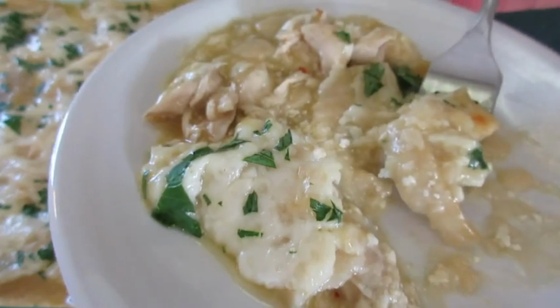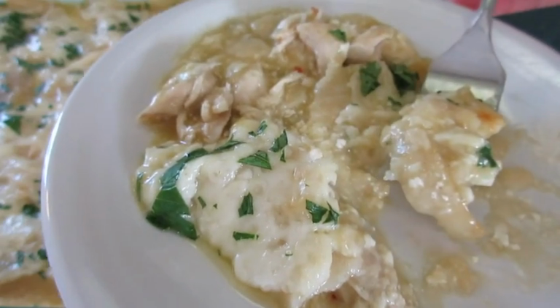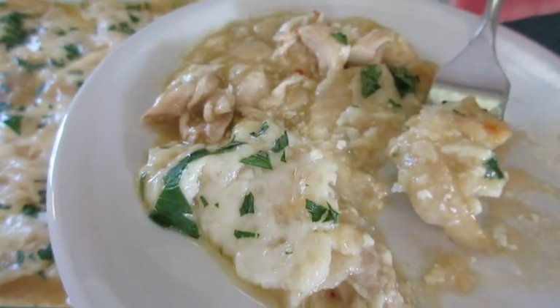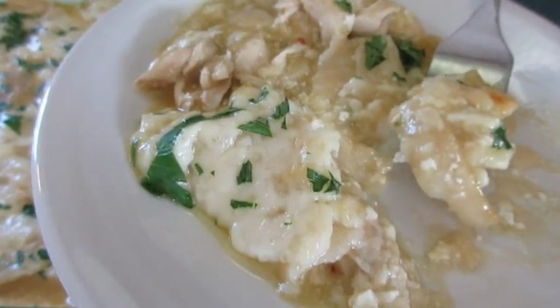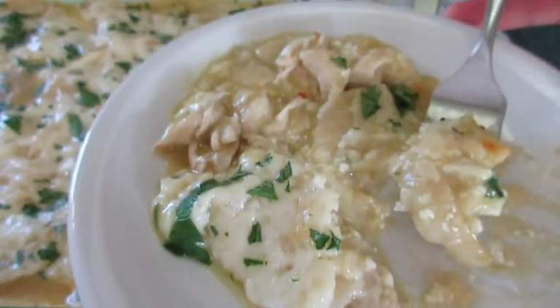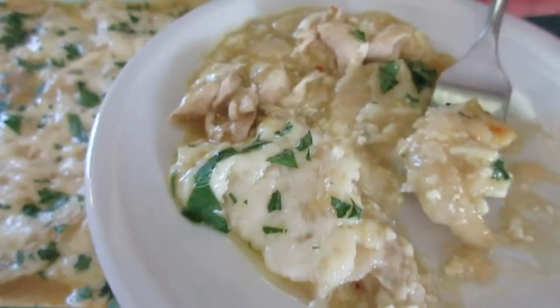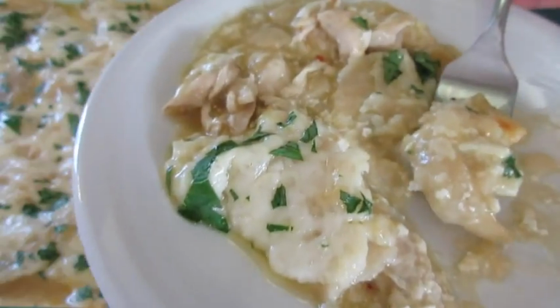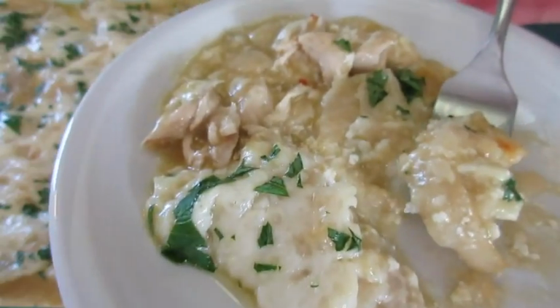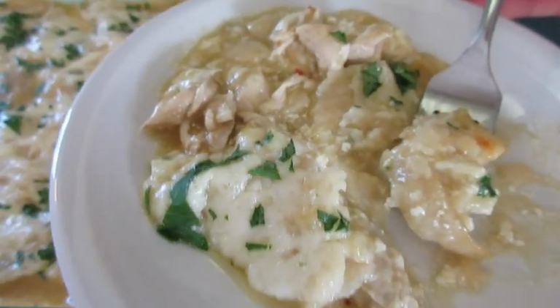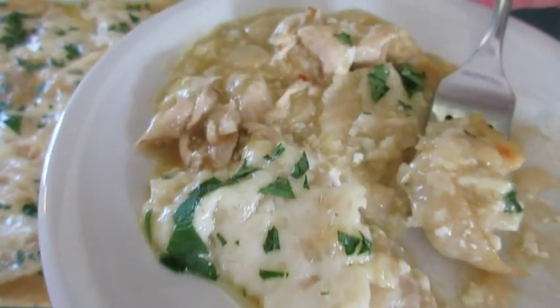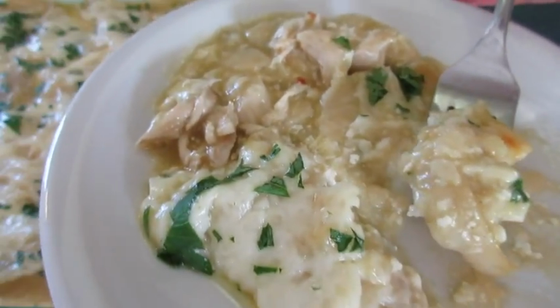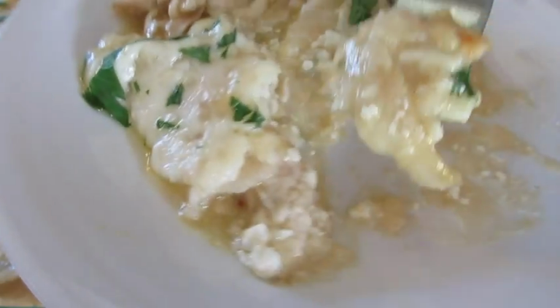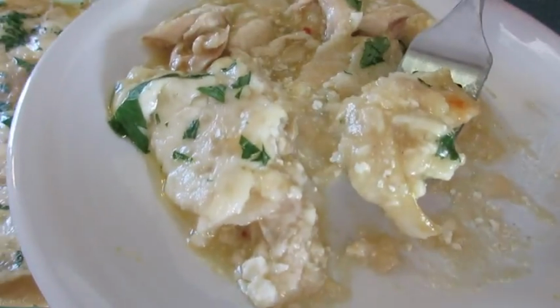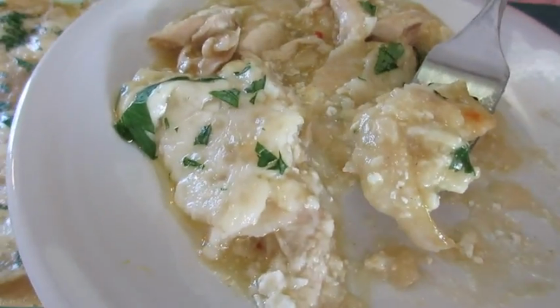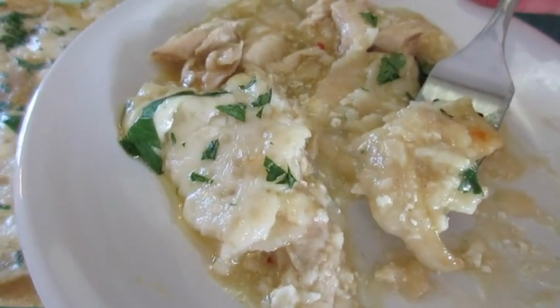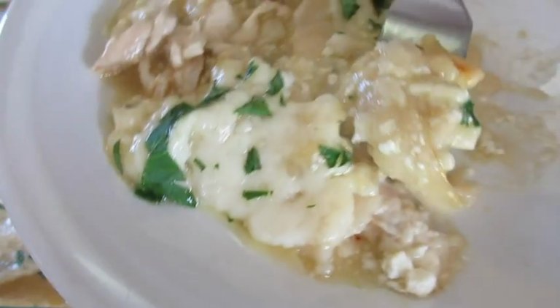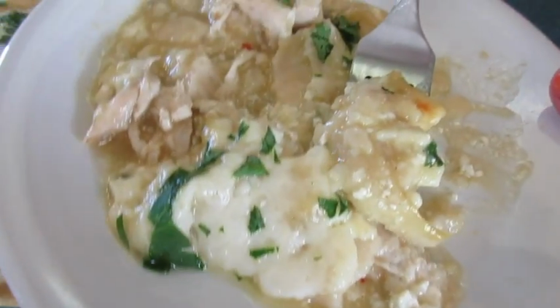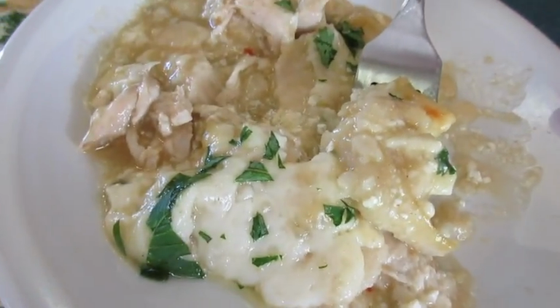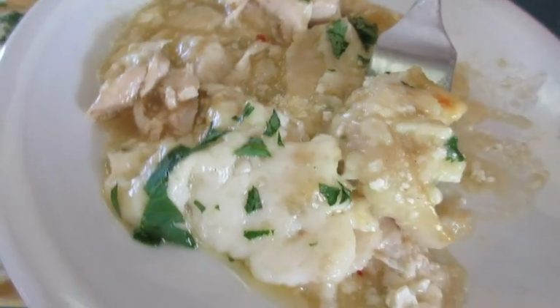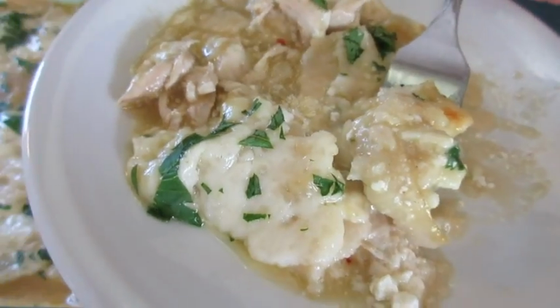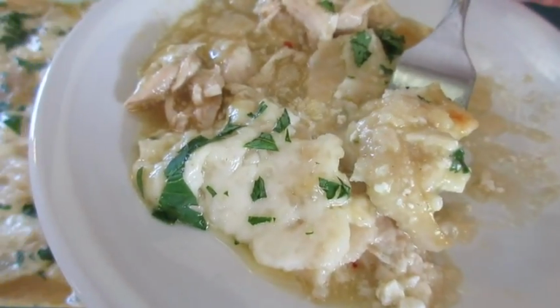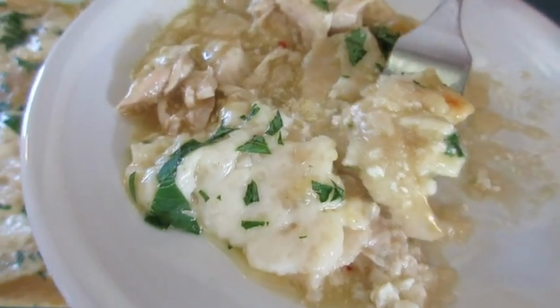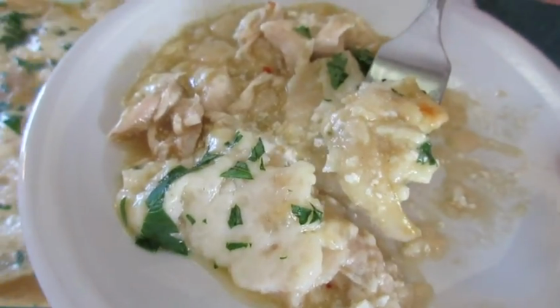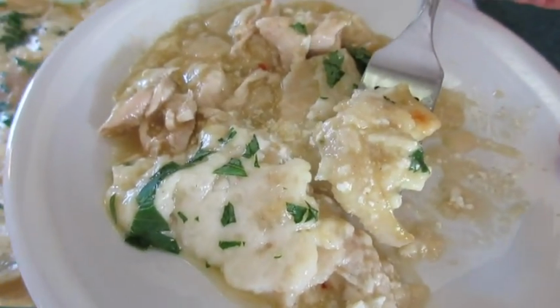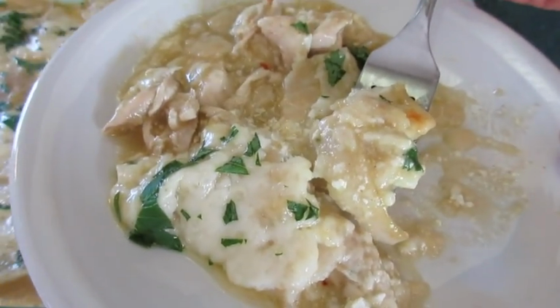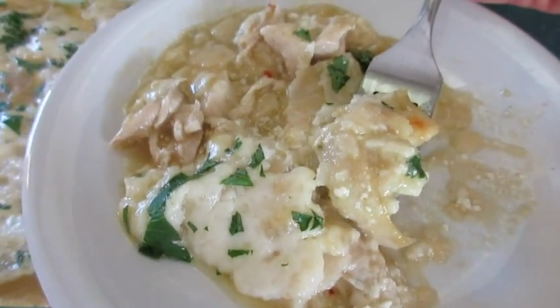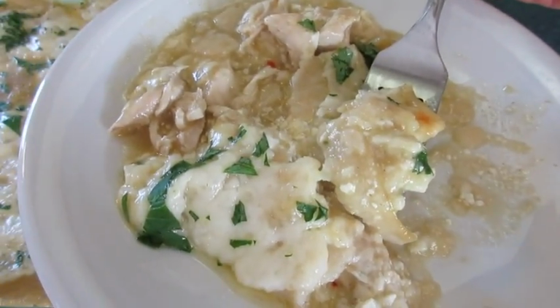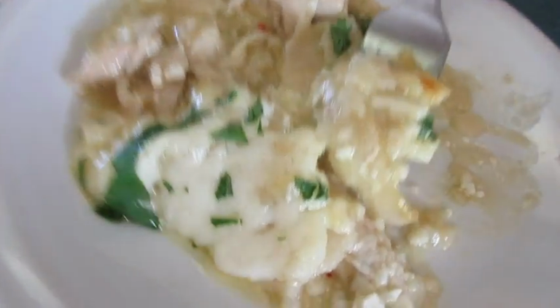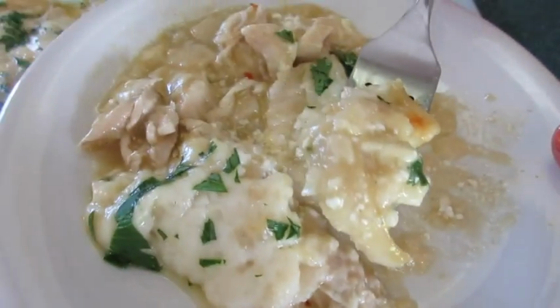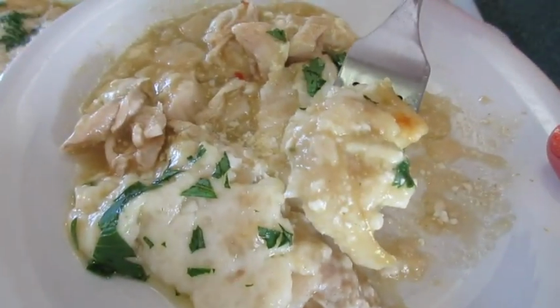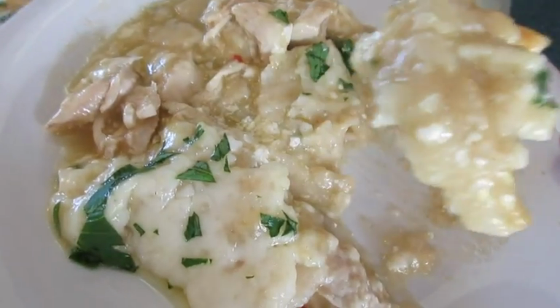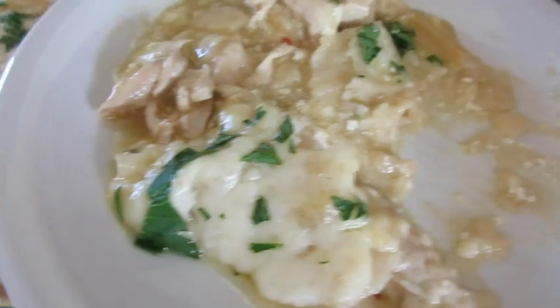Five ingredients to this fantastic chicken enchilada casserole — hope you give it a try! Leave me a comment, give me a thumbs up, follow me here on YouTube and Instagram, and I'll catch you lovely people later.